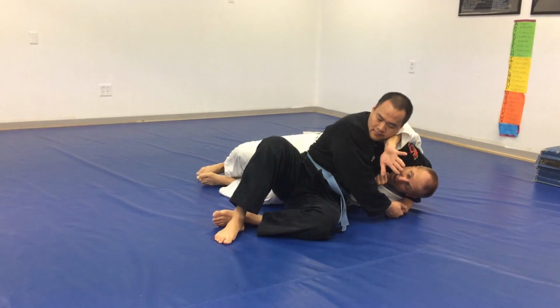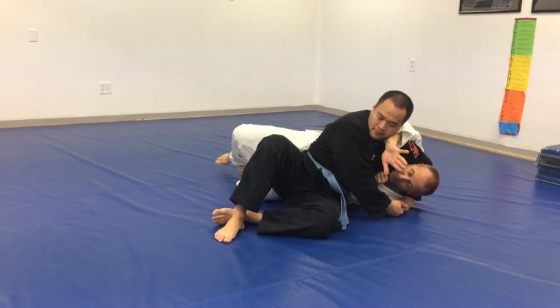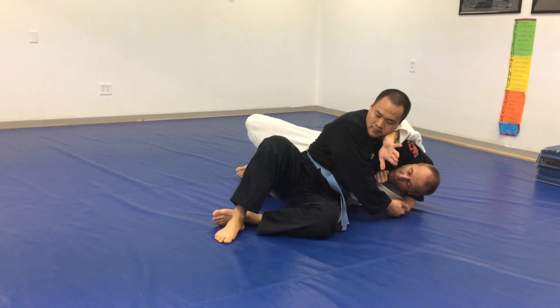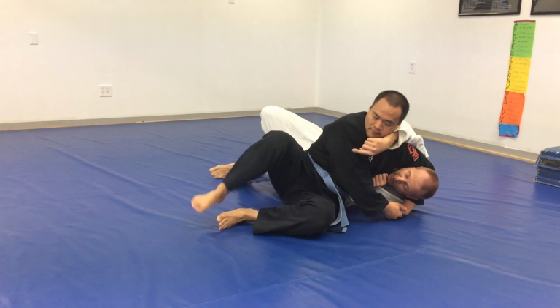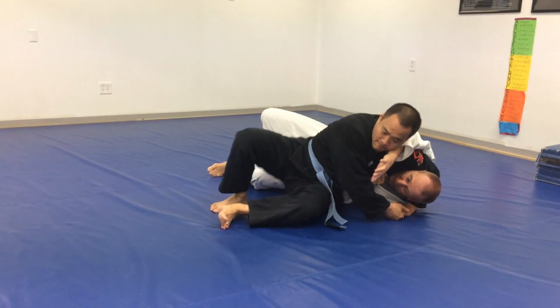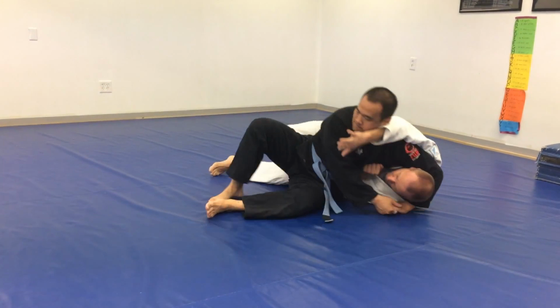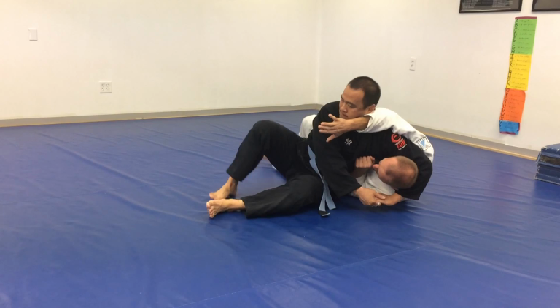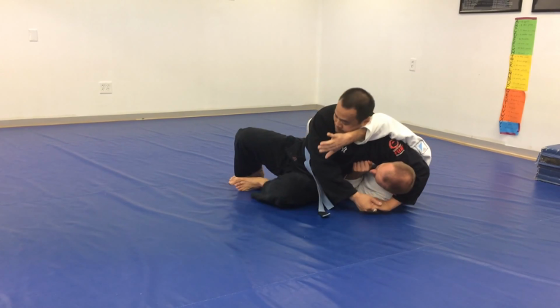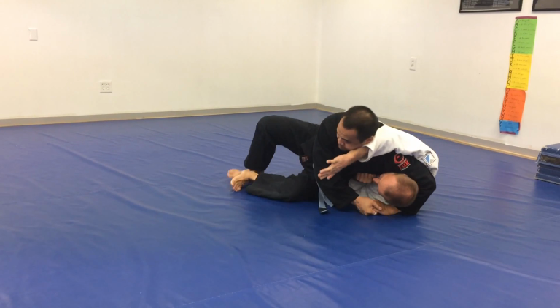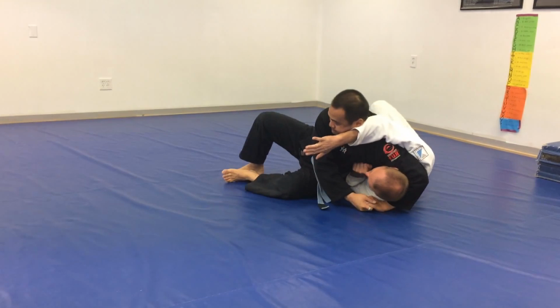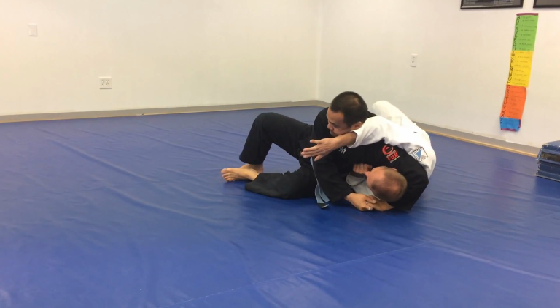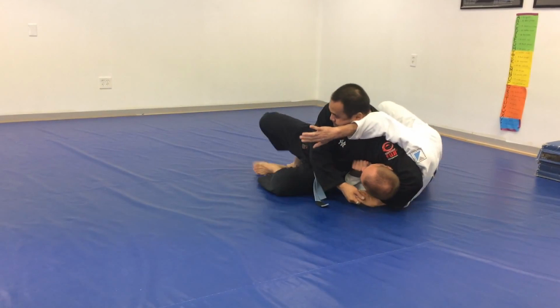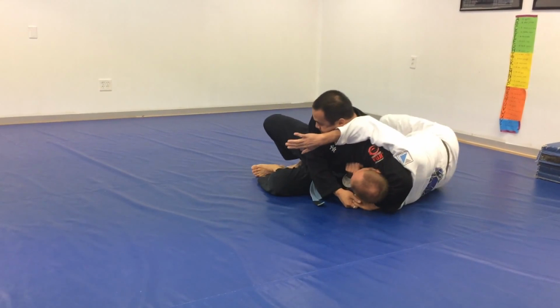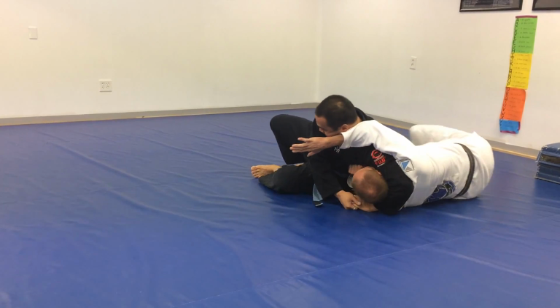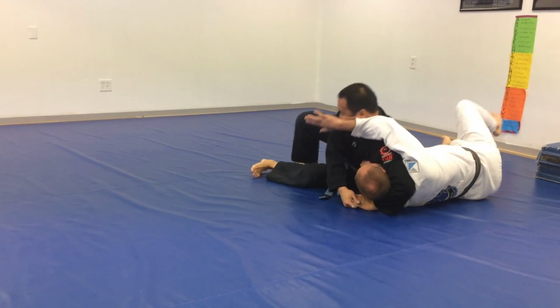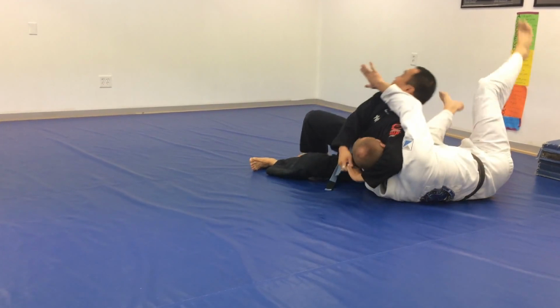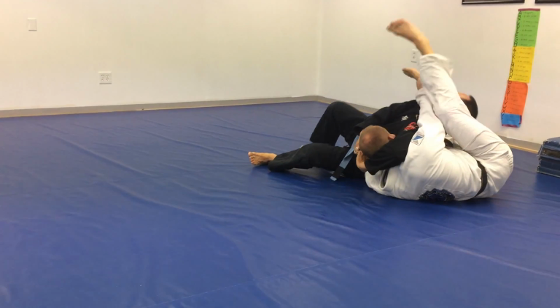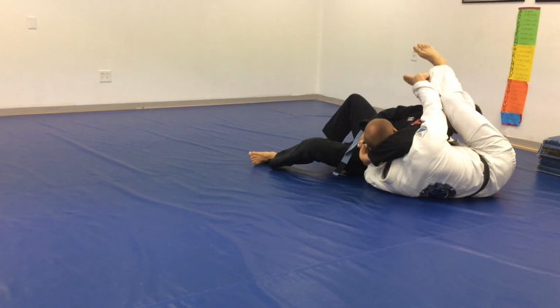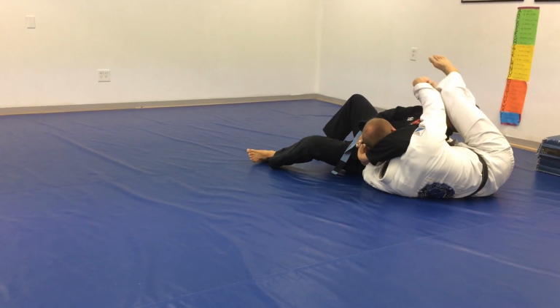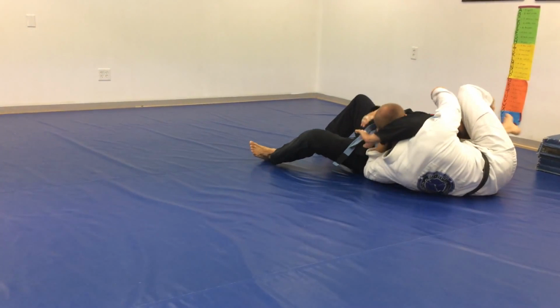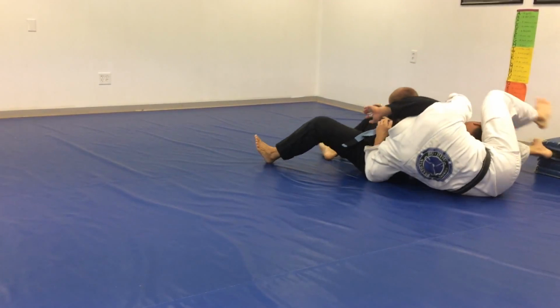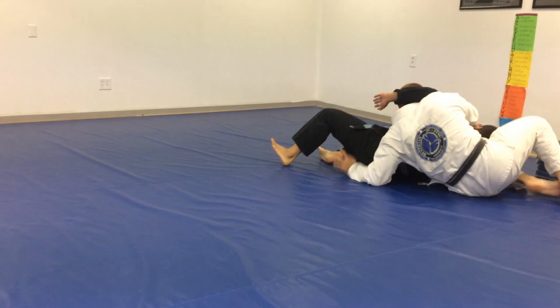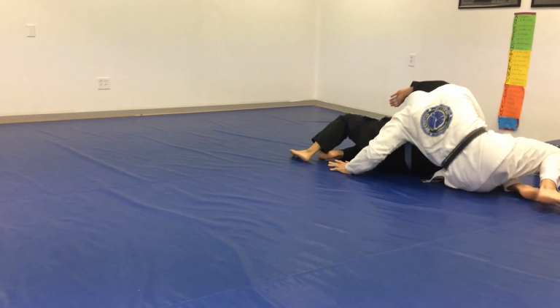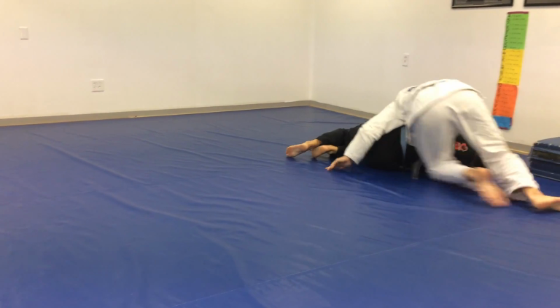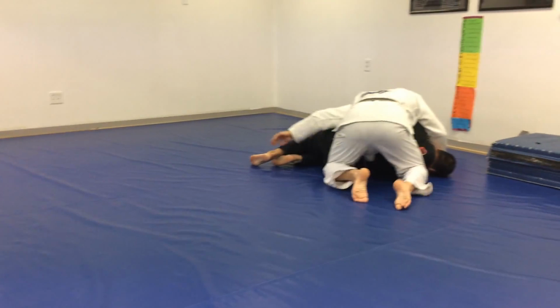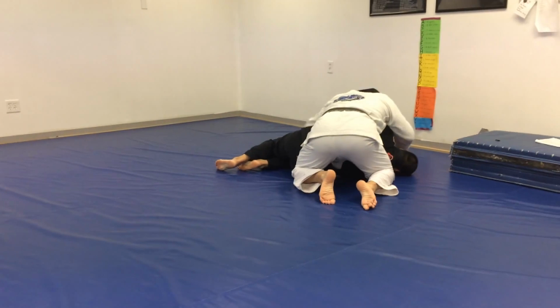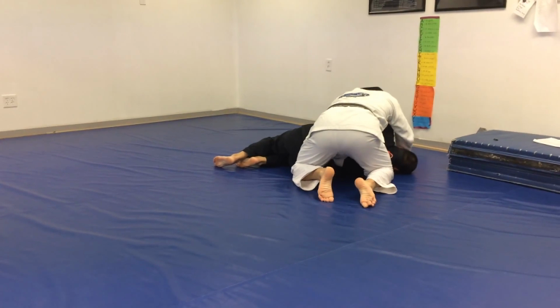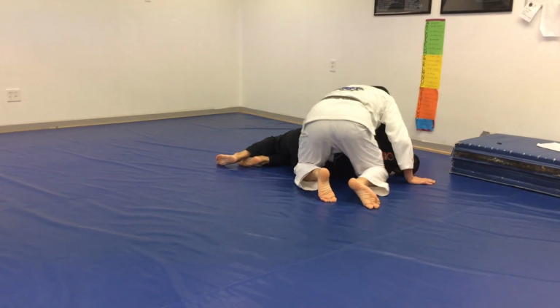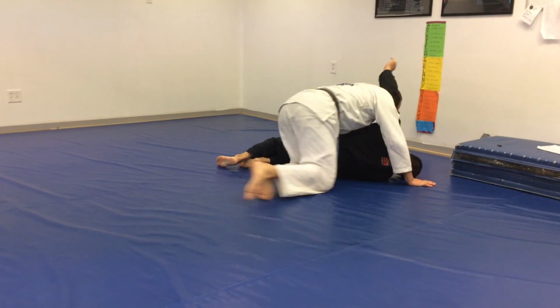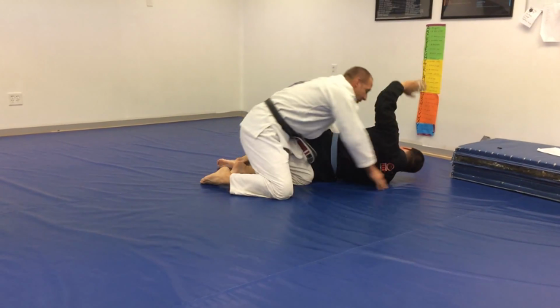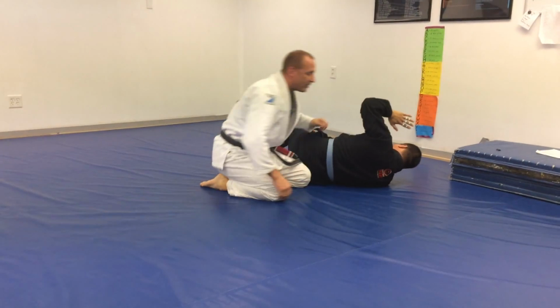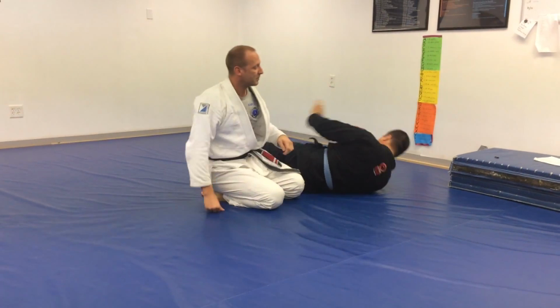Now as I move, he's gonna follow me. As he moves, I hip away, hook his head with my leg, bring him over. Hands out so I don't get rolled — four more seconds.